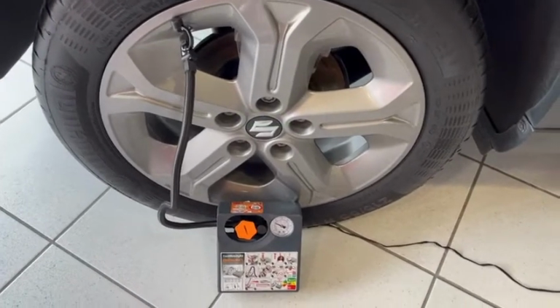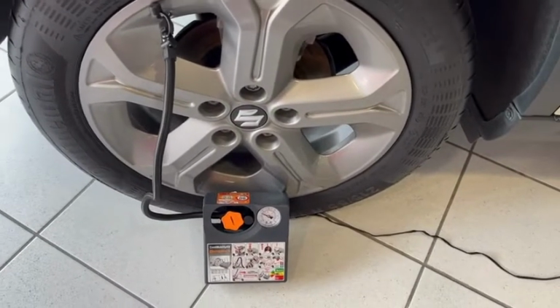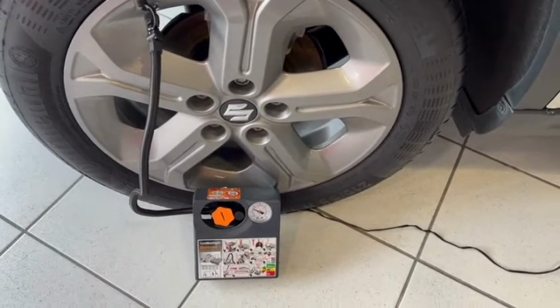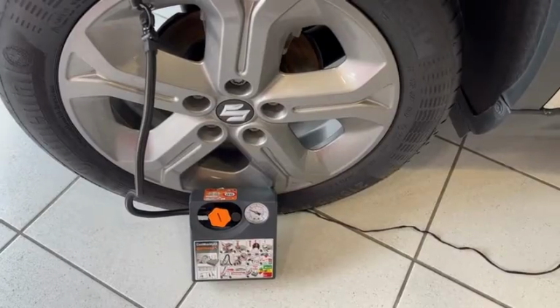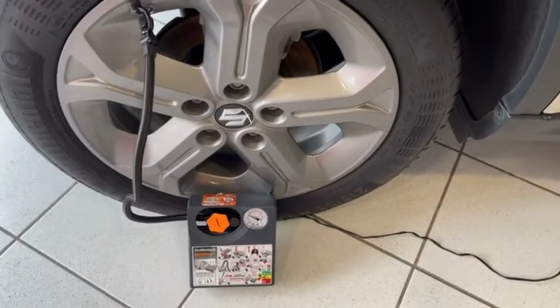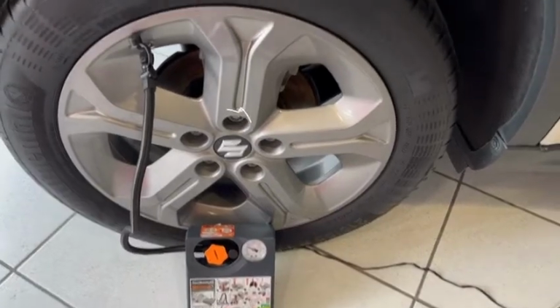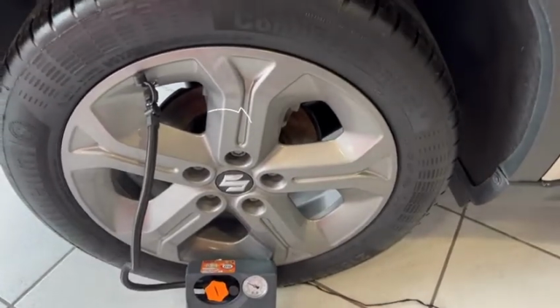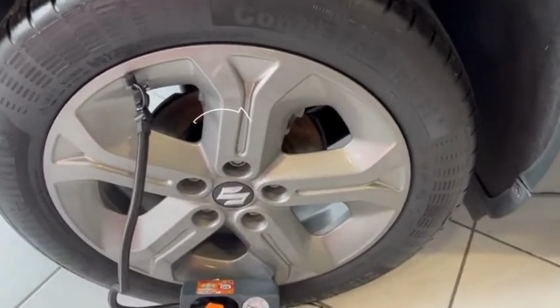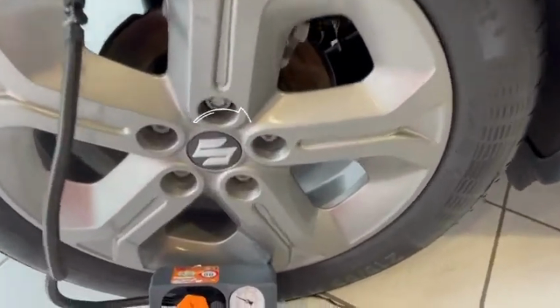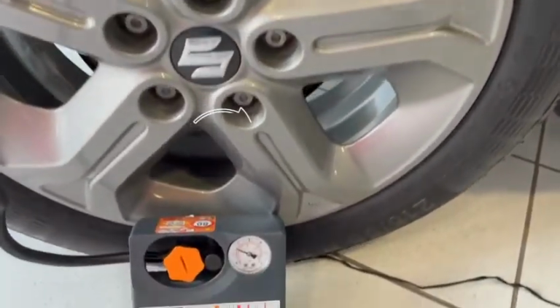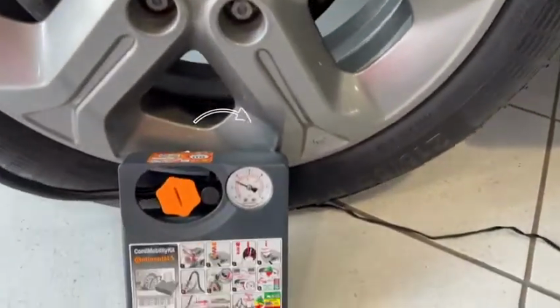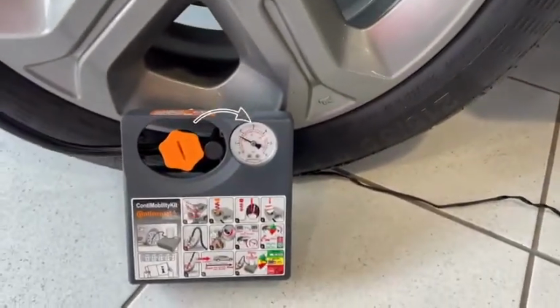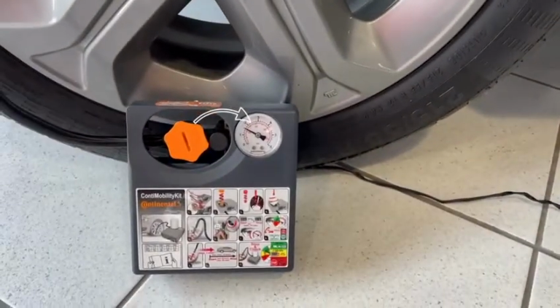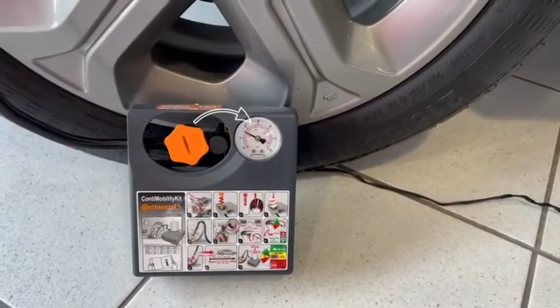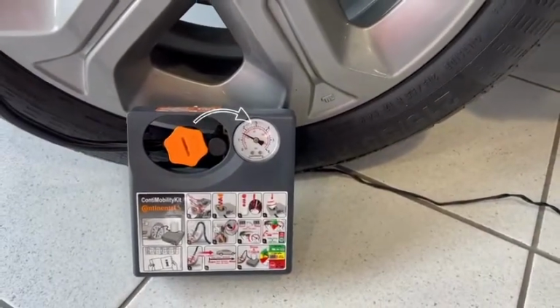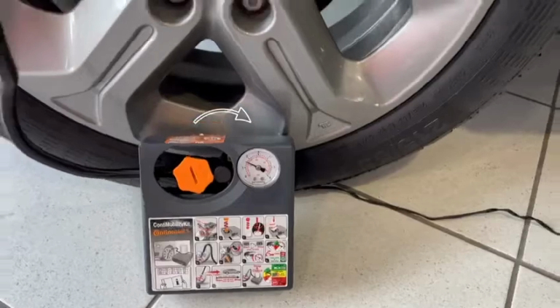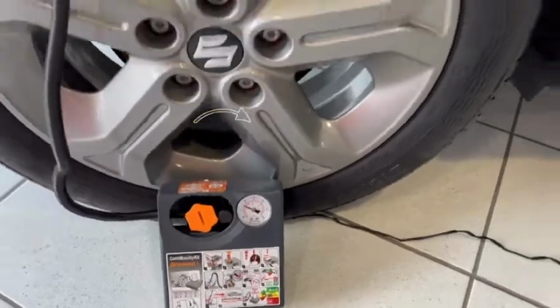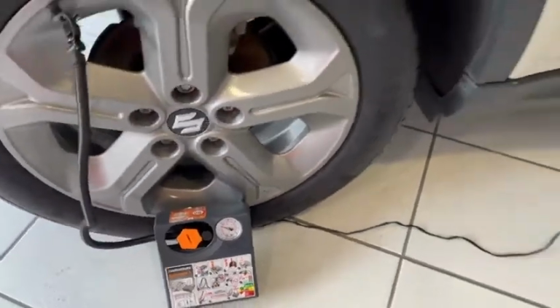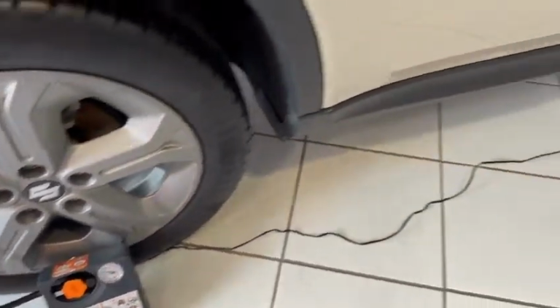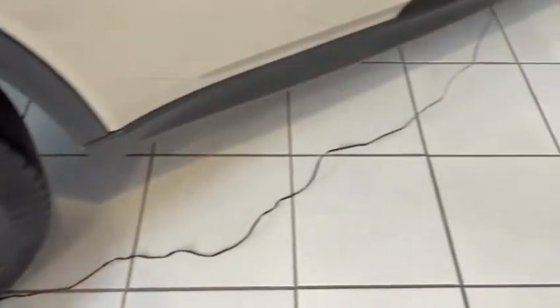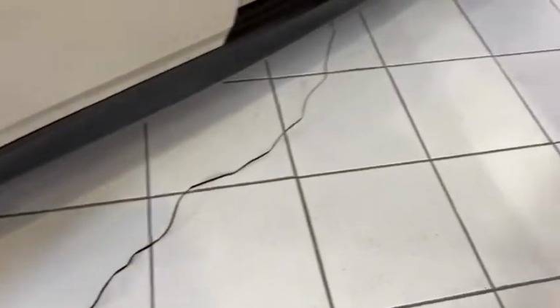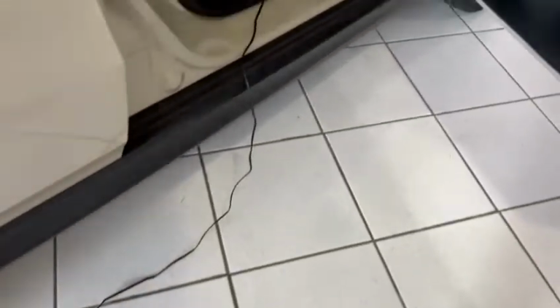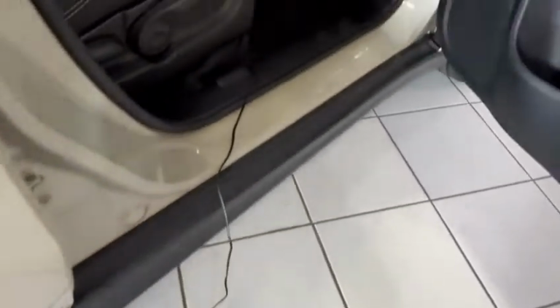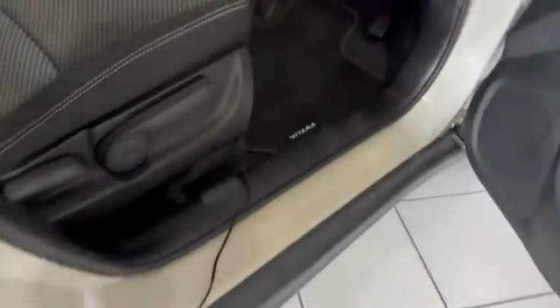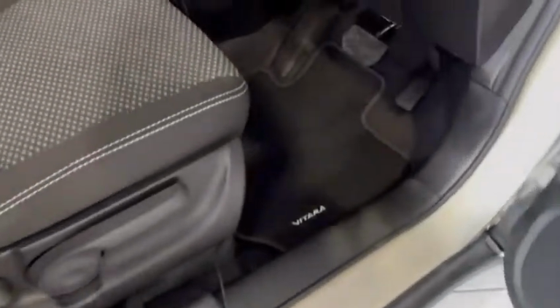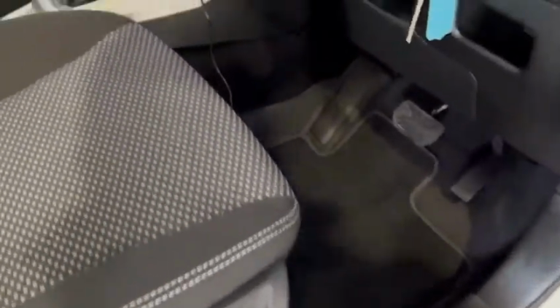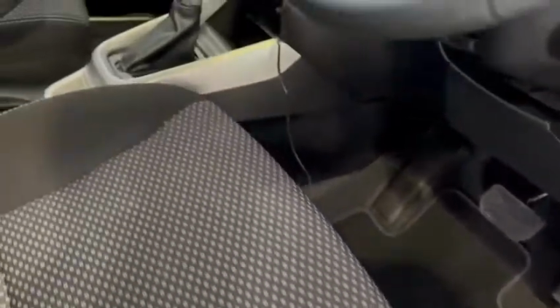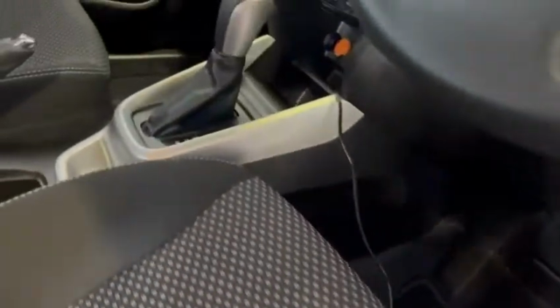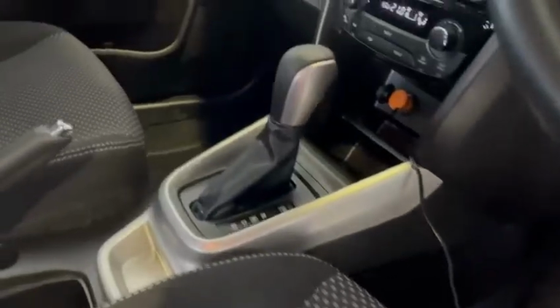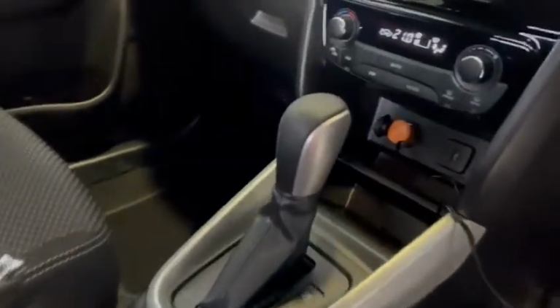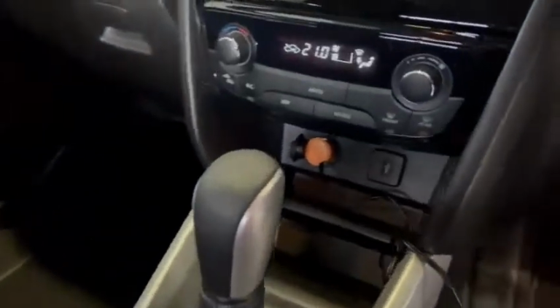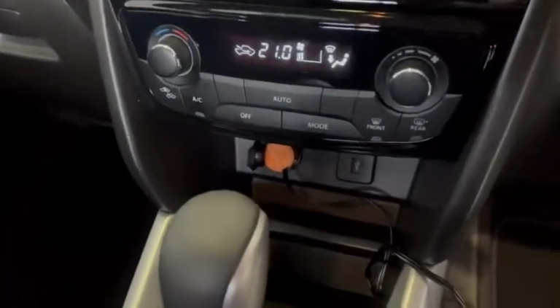Once you have connected up the pump, you can then check what your tyre pressure is. To get power to your electric pump, you just need to connect the lead to the 12-volt port, as you can see here.